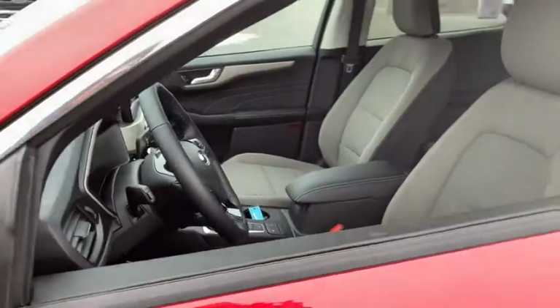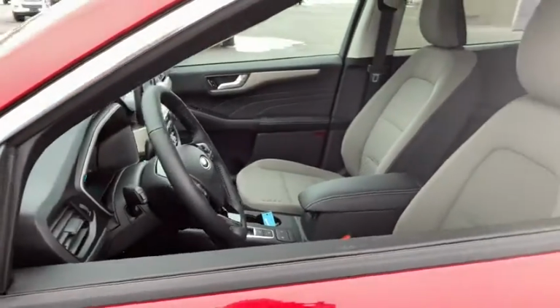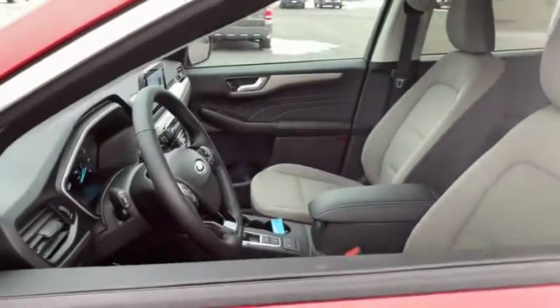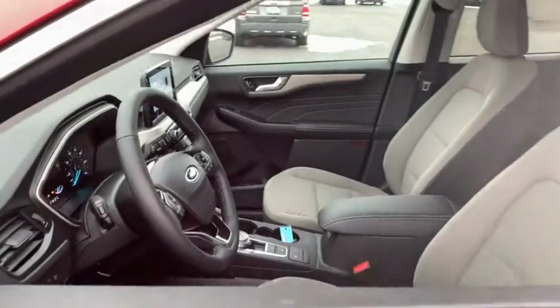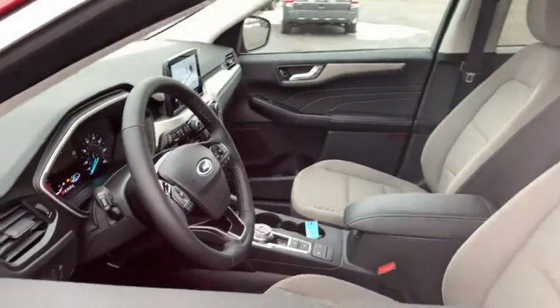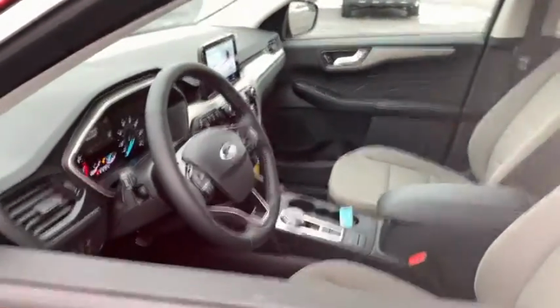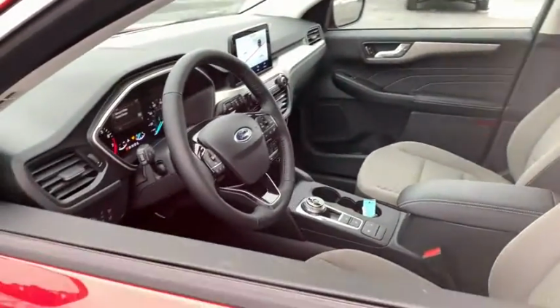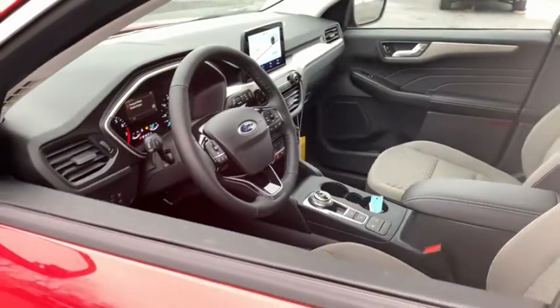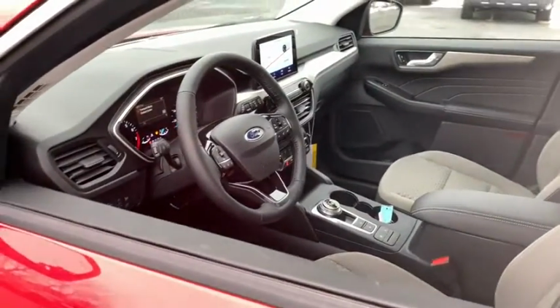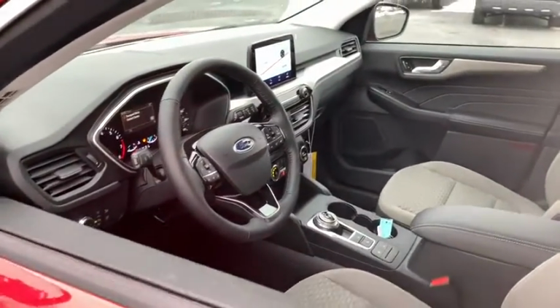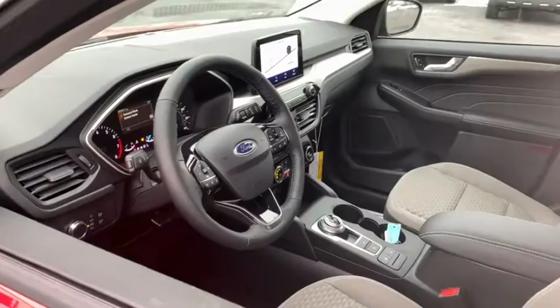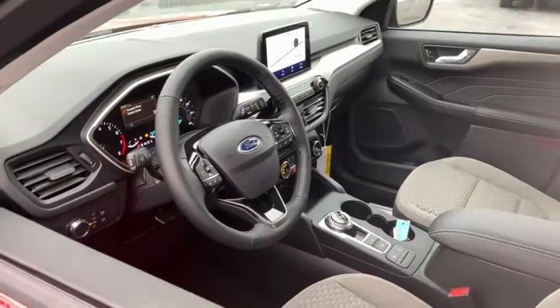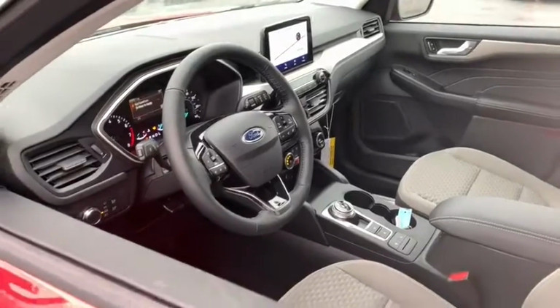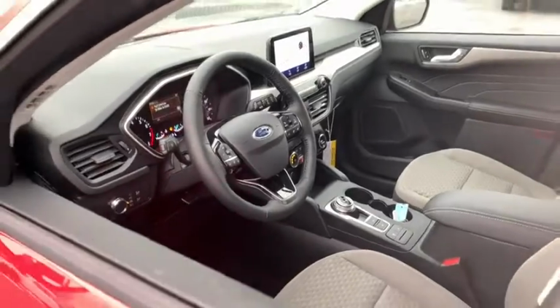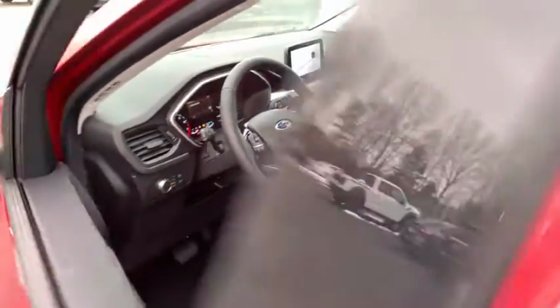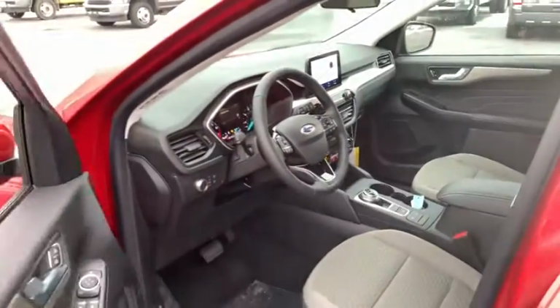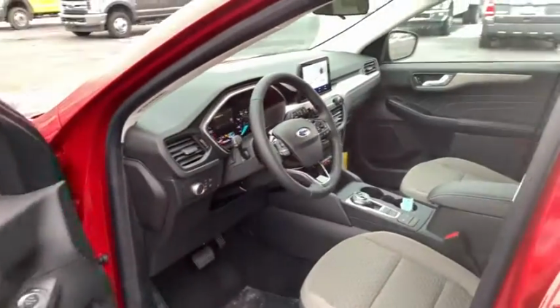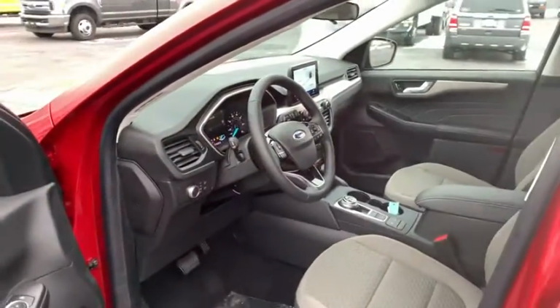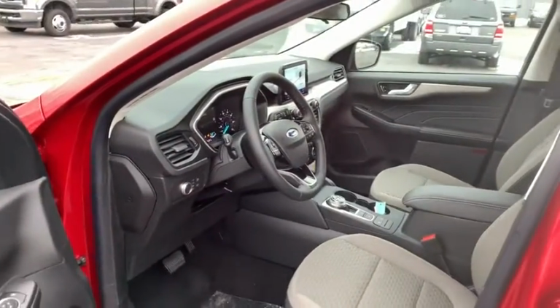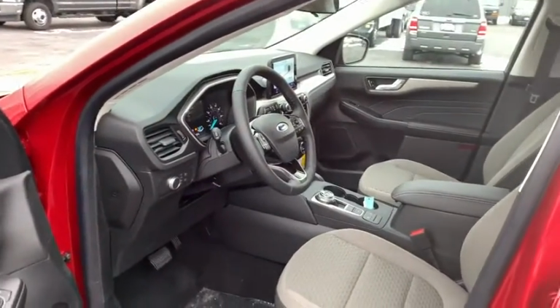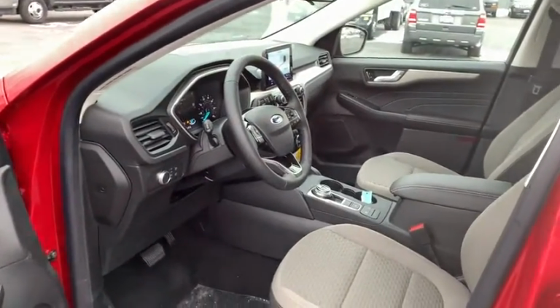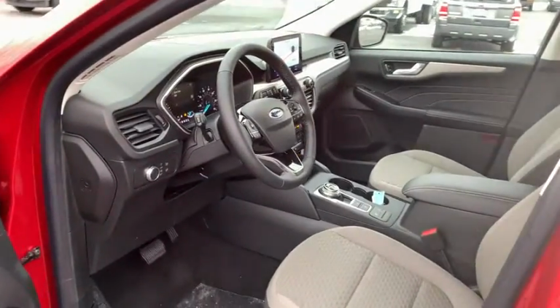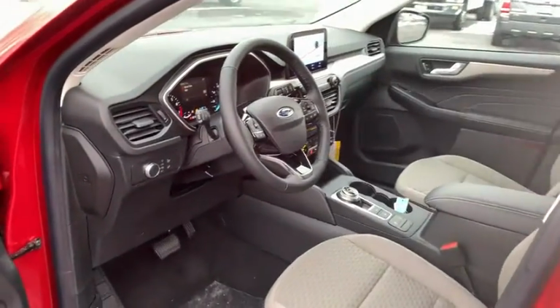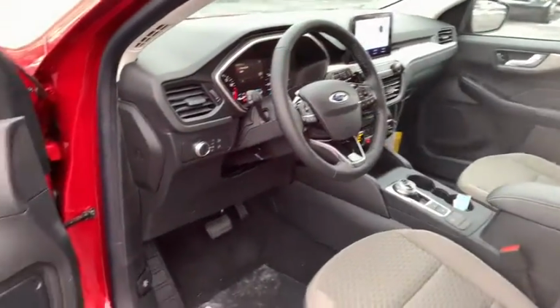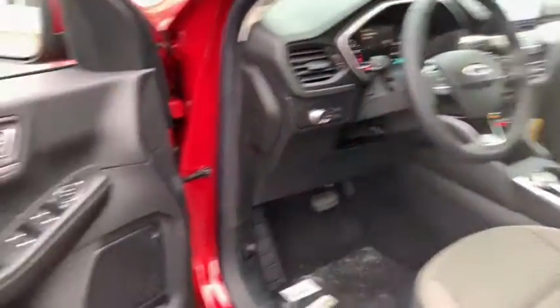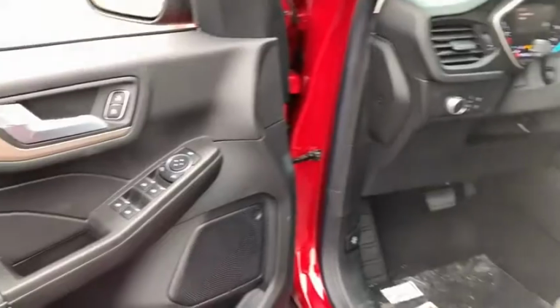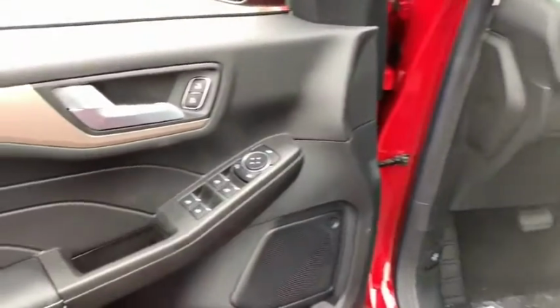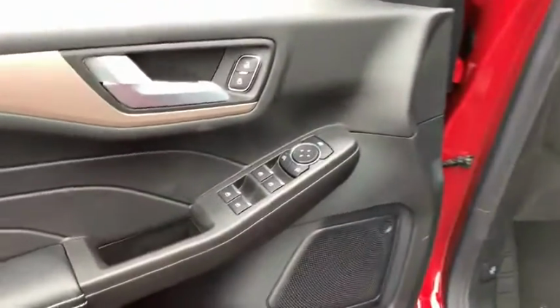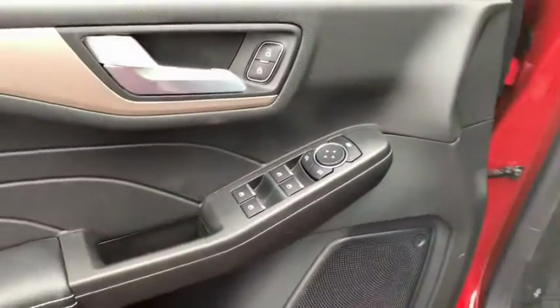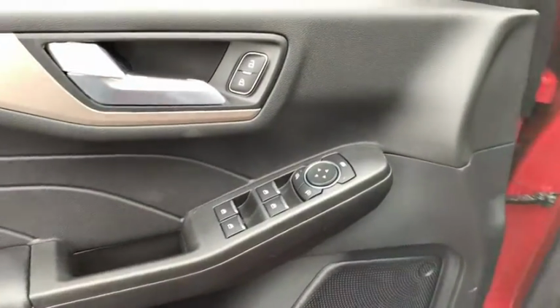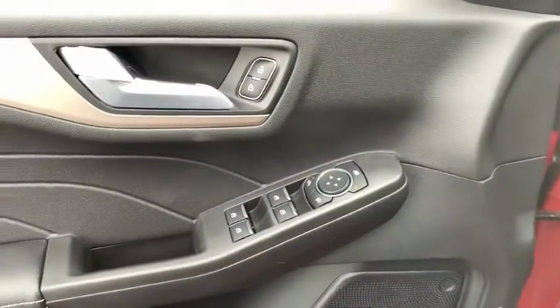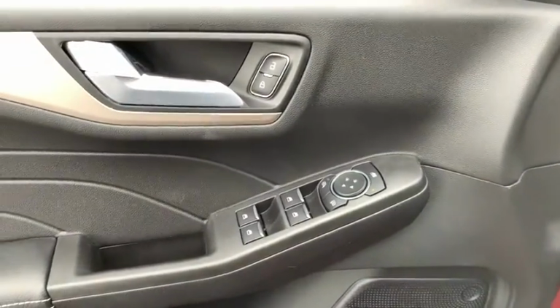Rear window defroster, power windows, brake assist, overhead console, panic alarm, remote keyless entry, tachometer, front reading lamps, rear window wiper, front bucket seats.